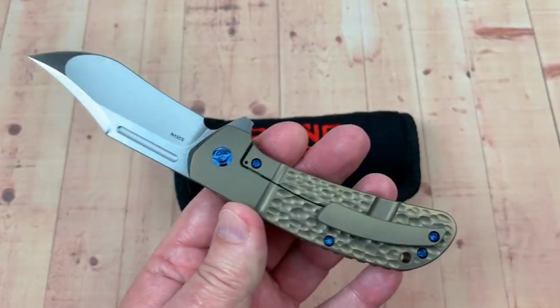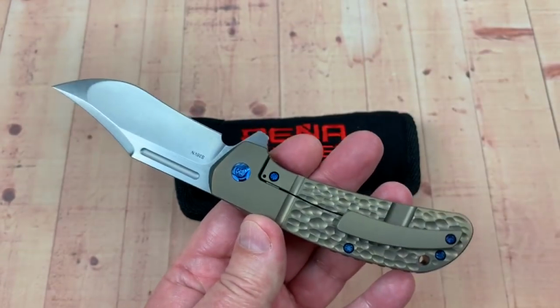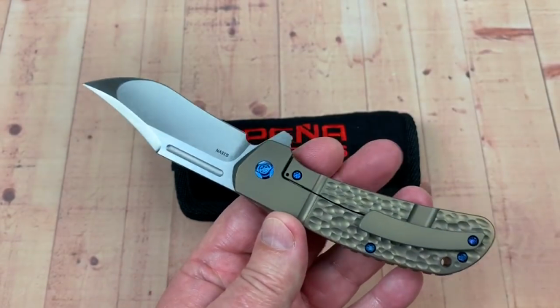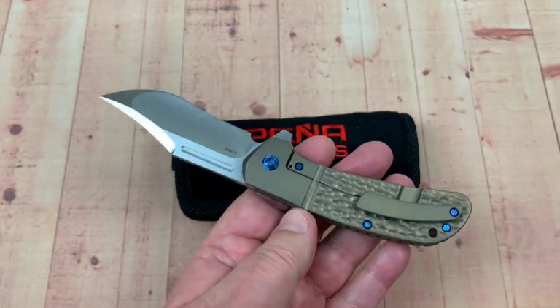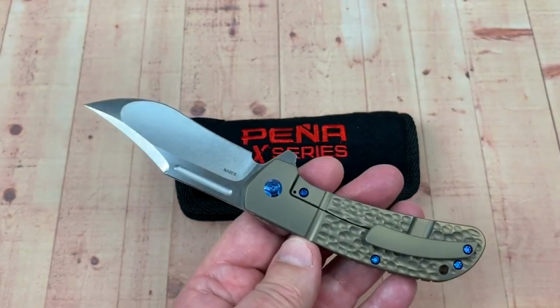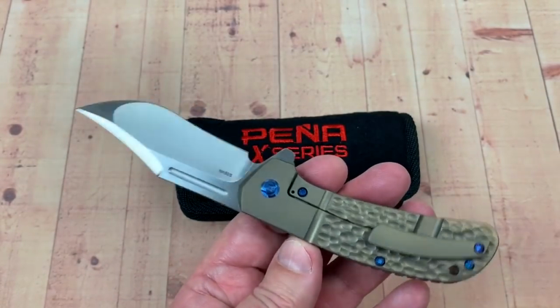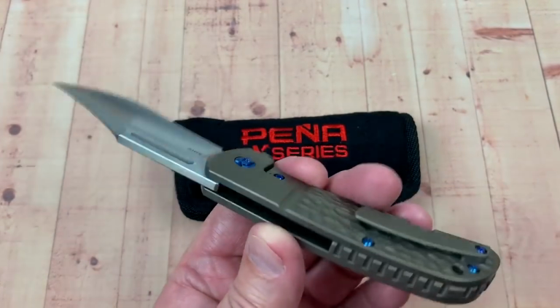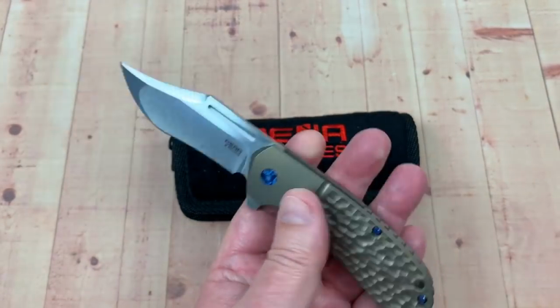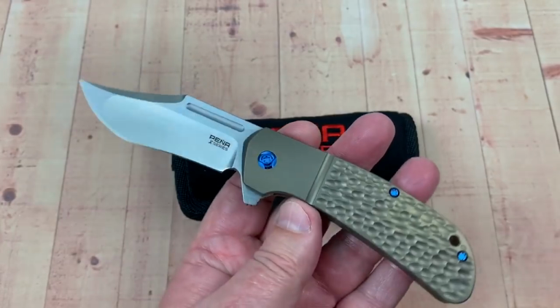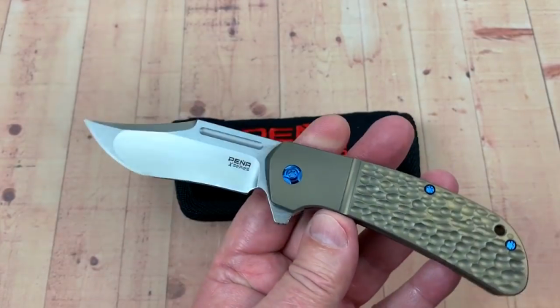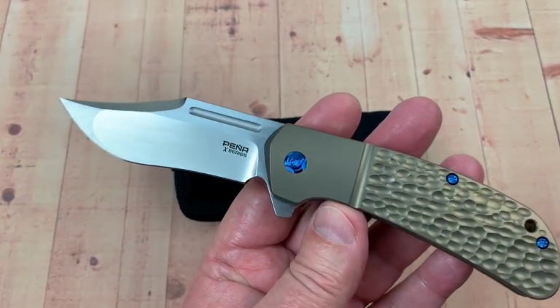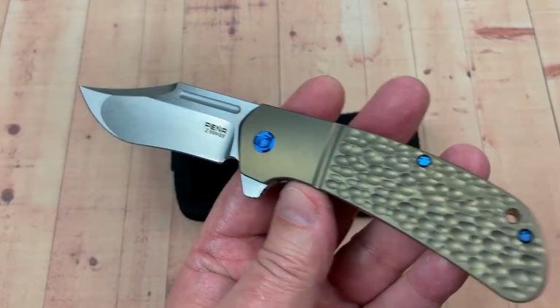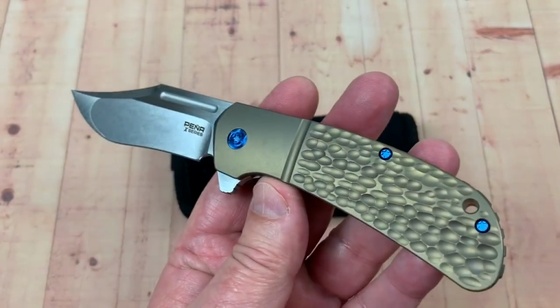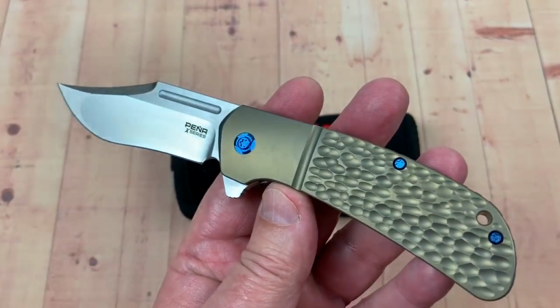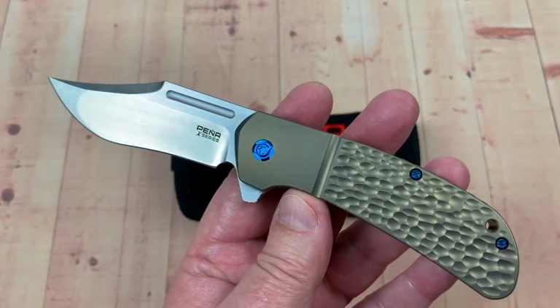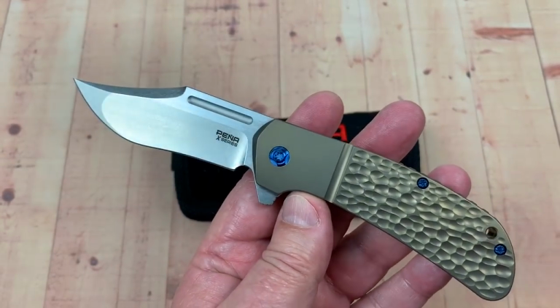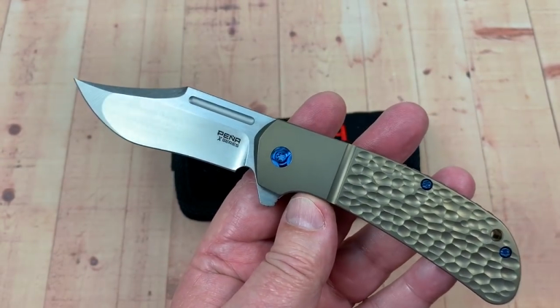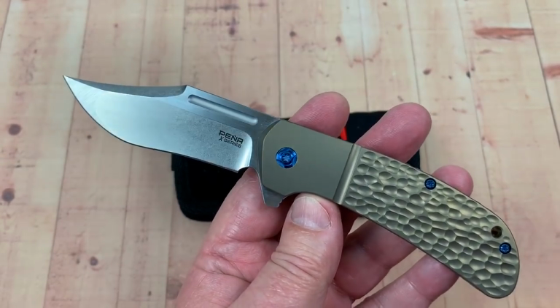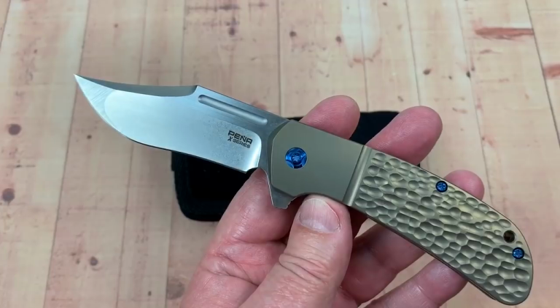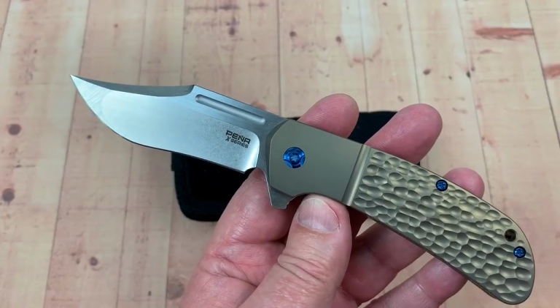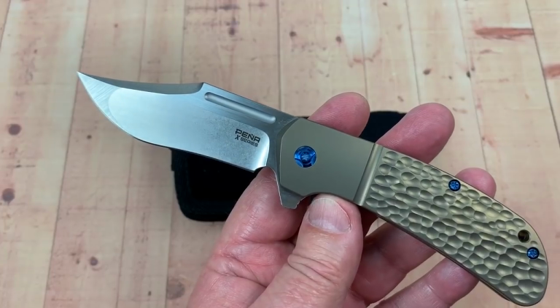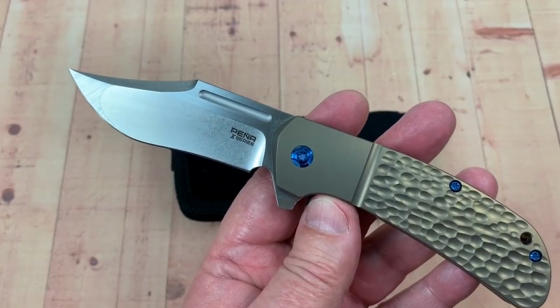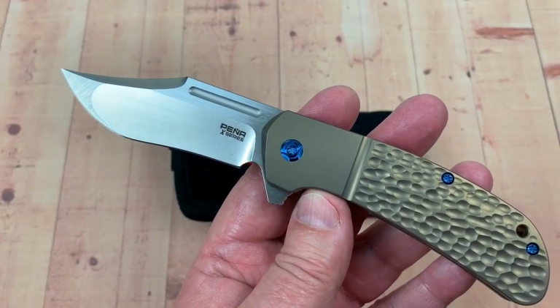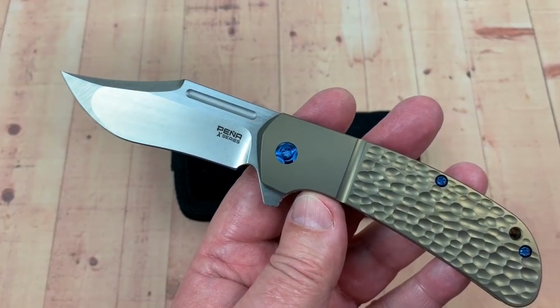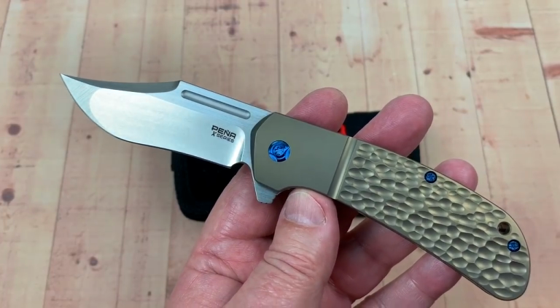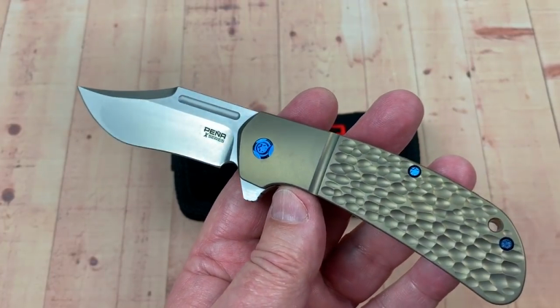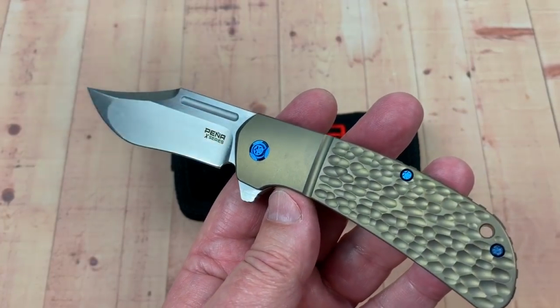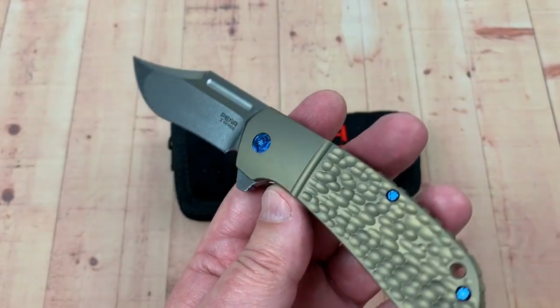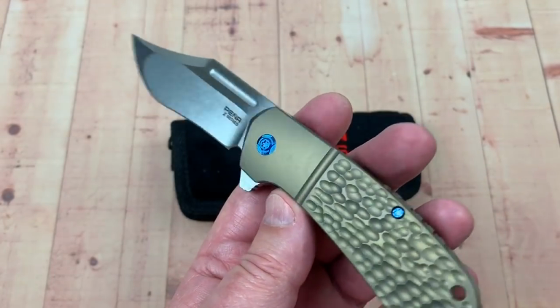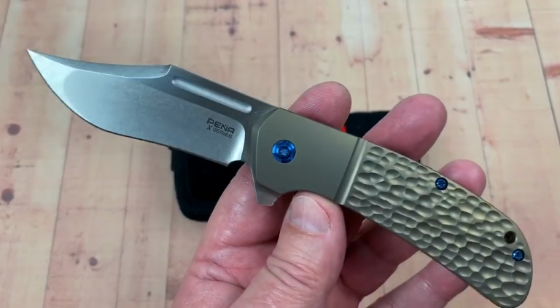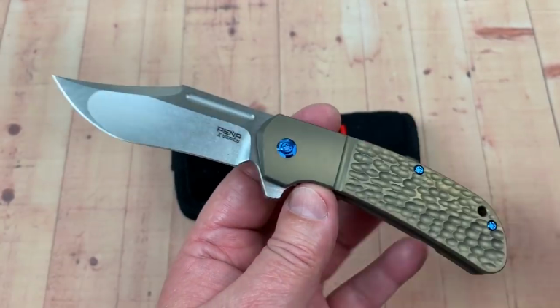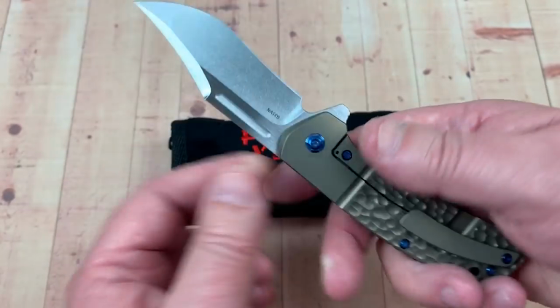Oh my god. When I saw the Pena X-Series knives, I just really am attracted to the design. It's one of those crazy lust buys. As you look at the design and you just go, this is nice.